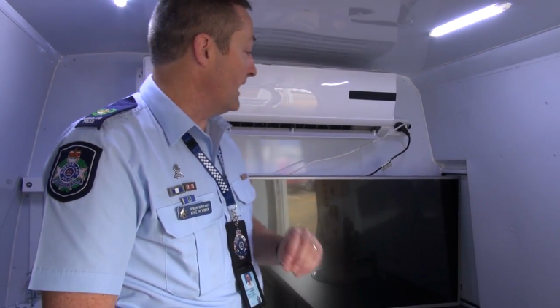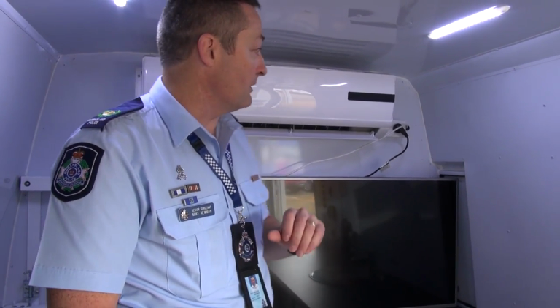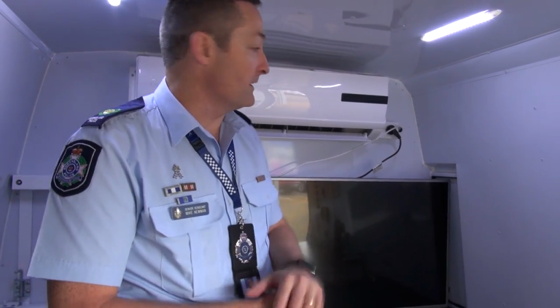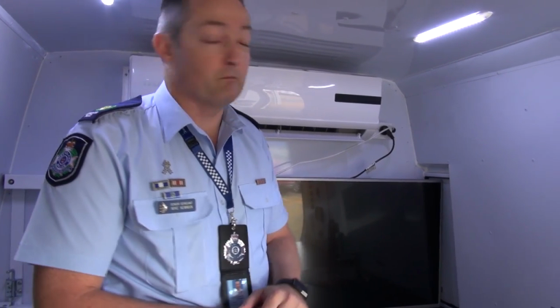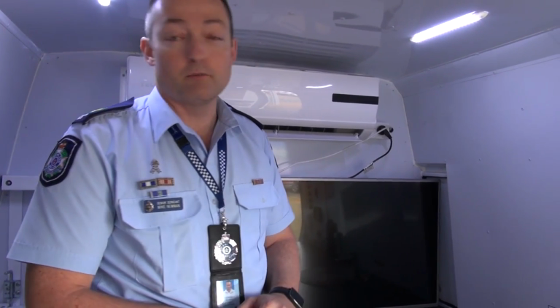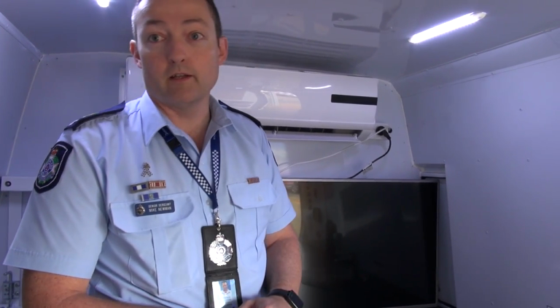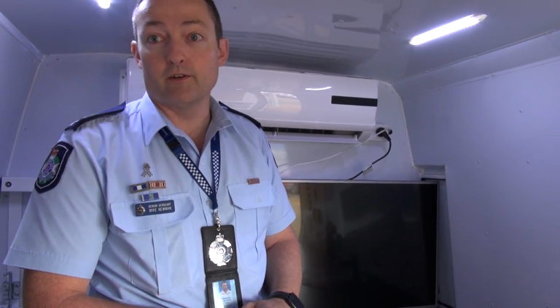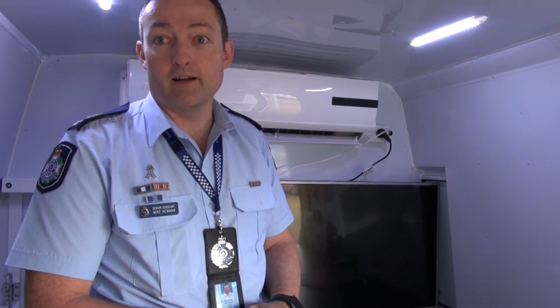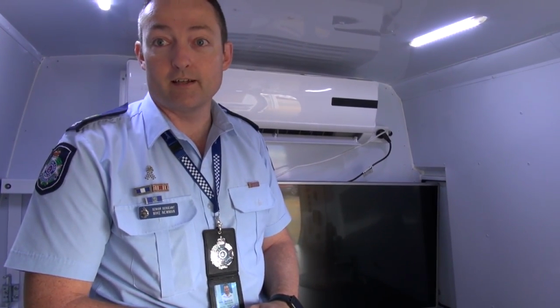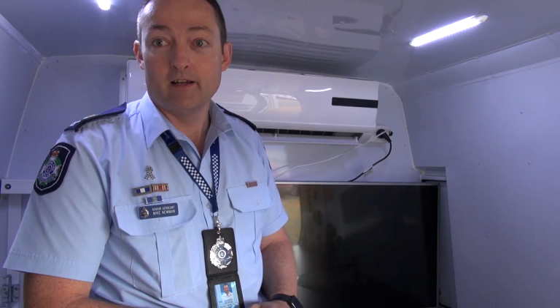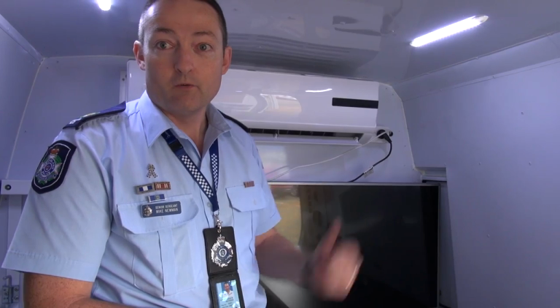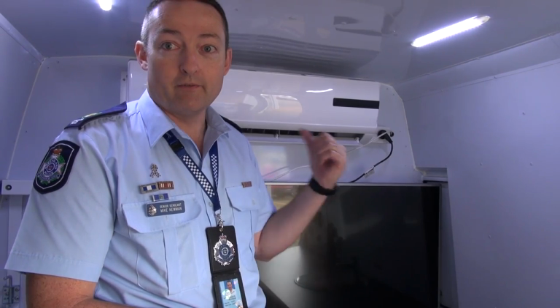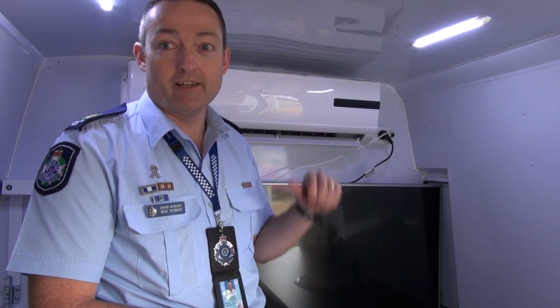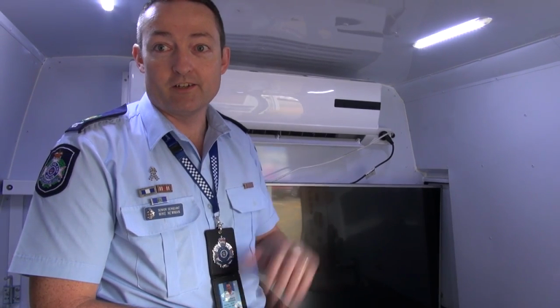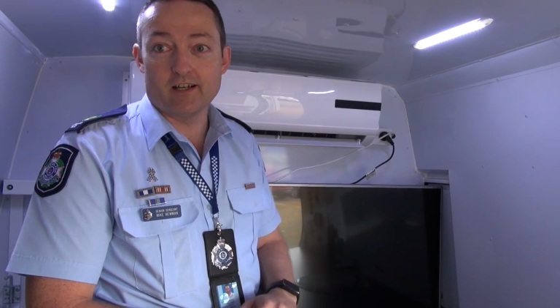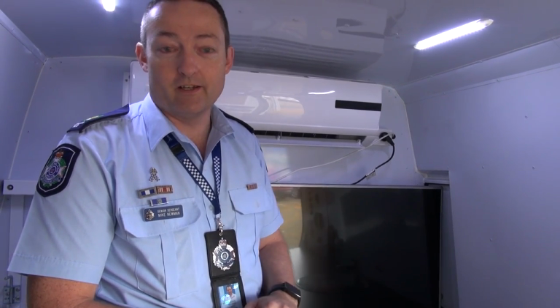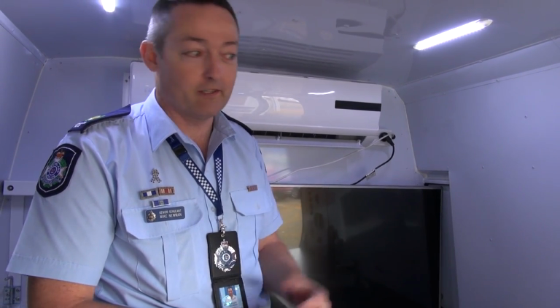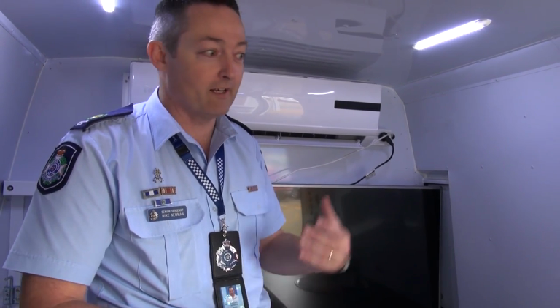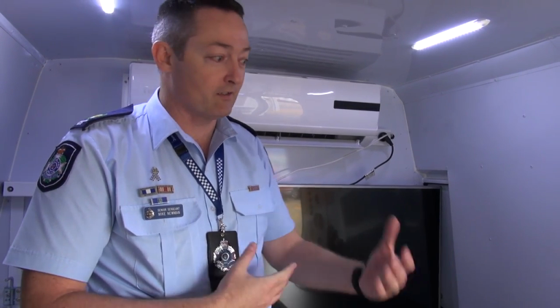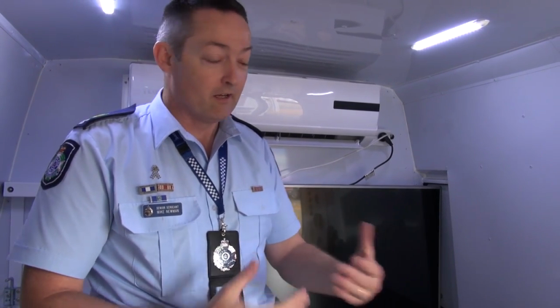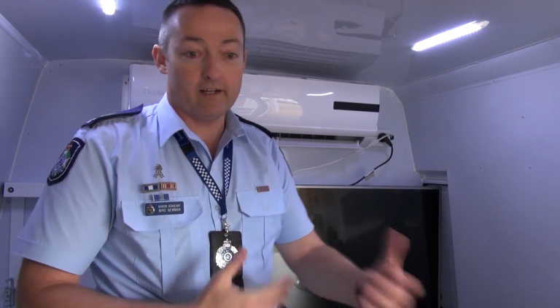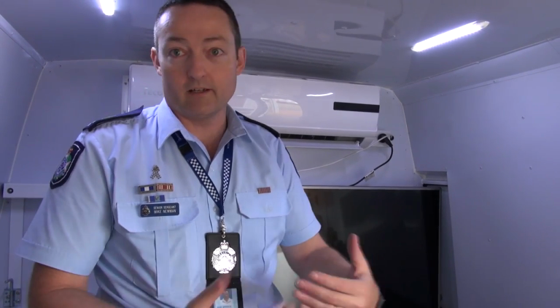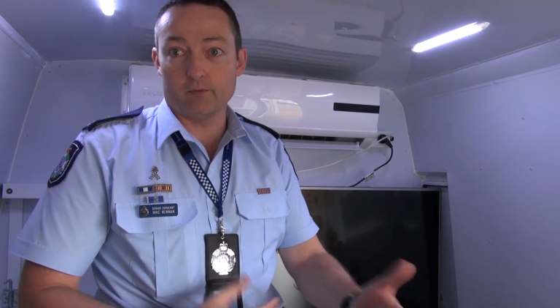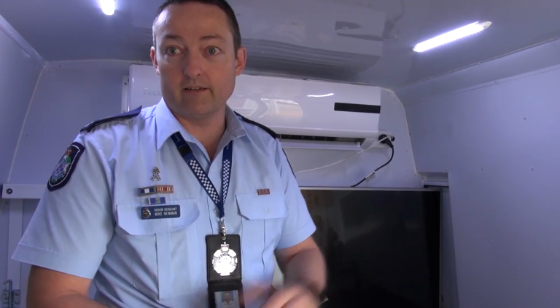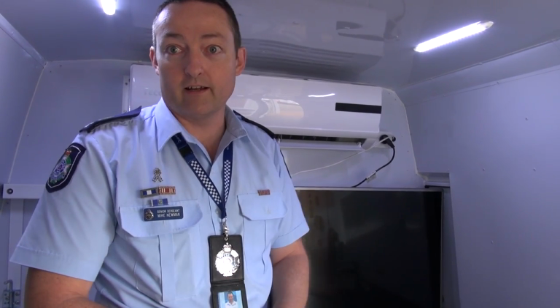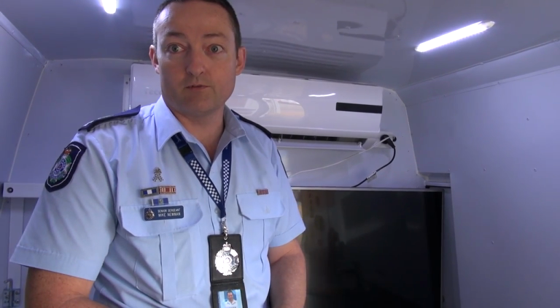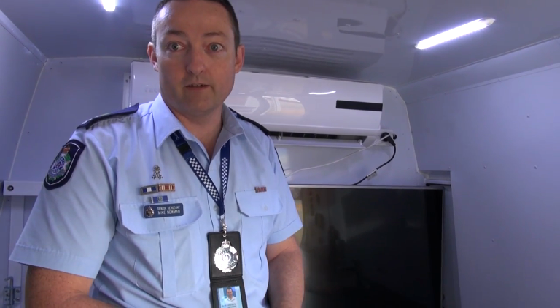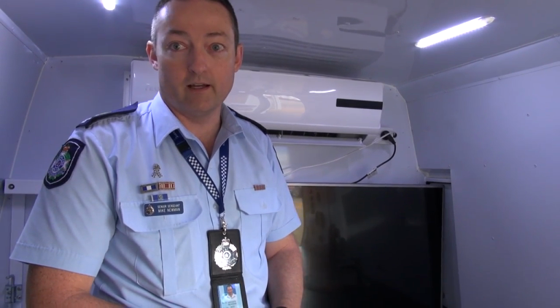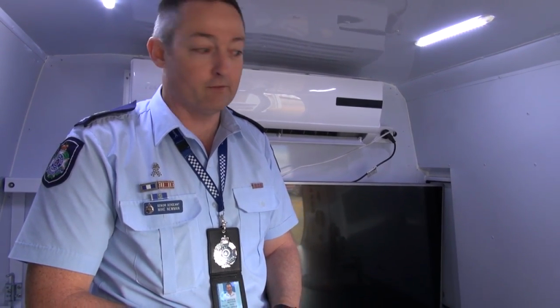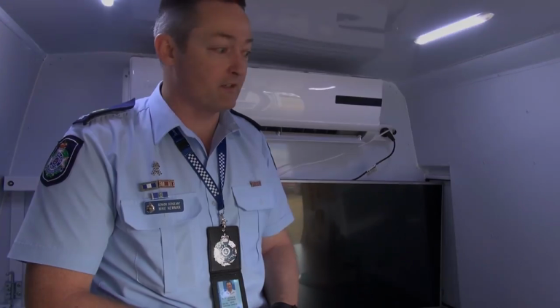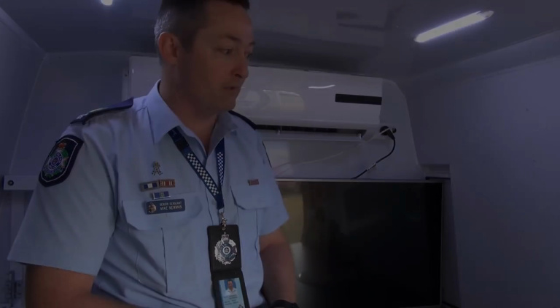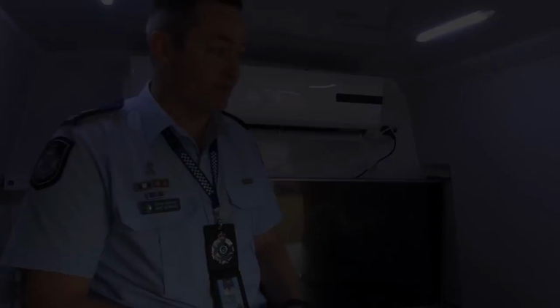And obviously, most importantly for an Australian summer, we have an air conditioner set up in here so that we can actually operate comfortably for extended periods.